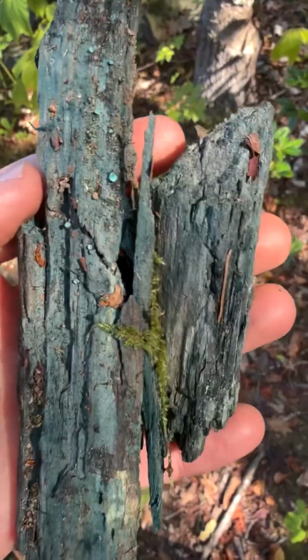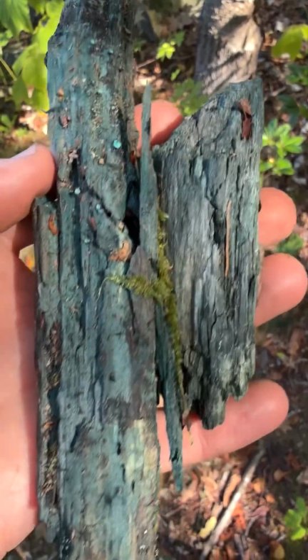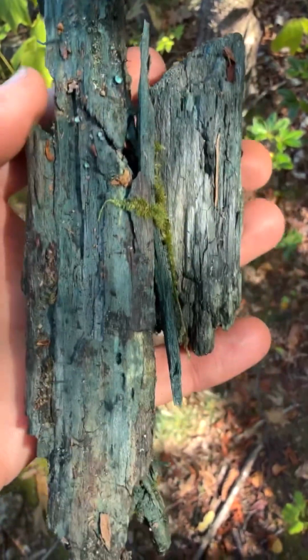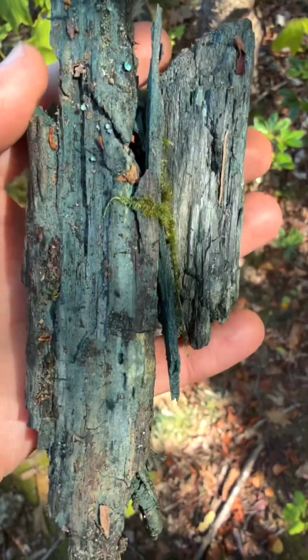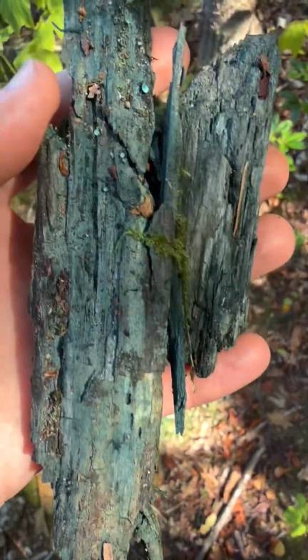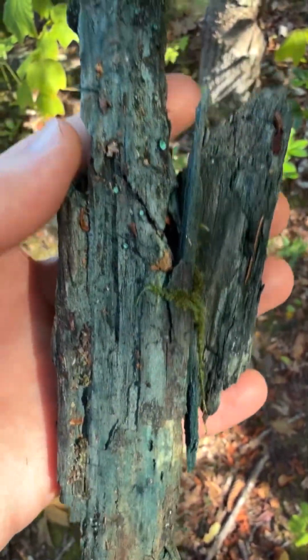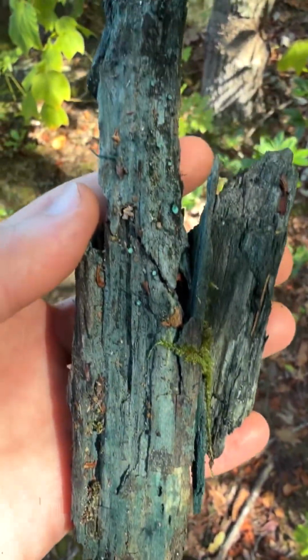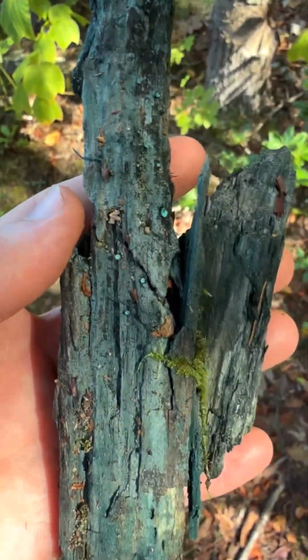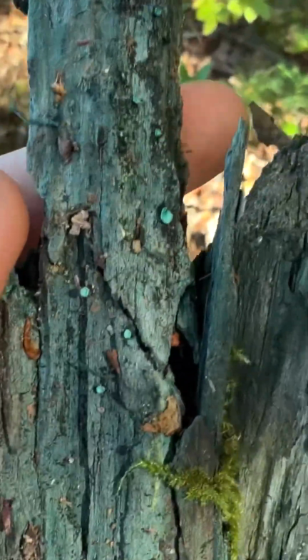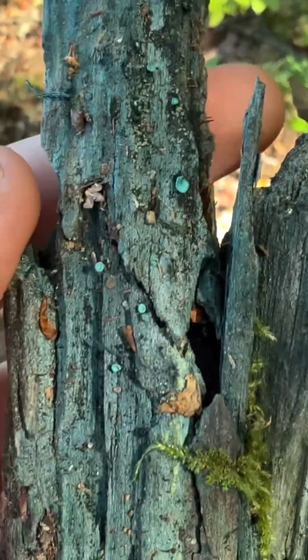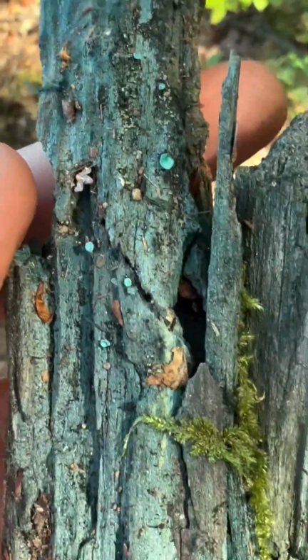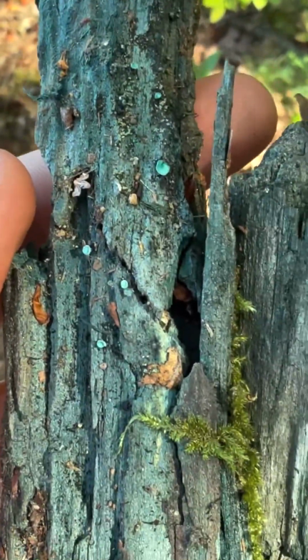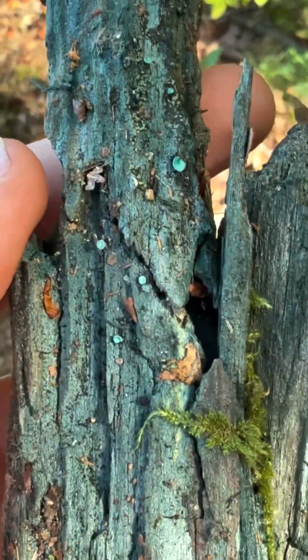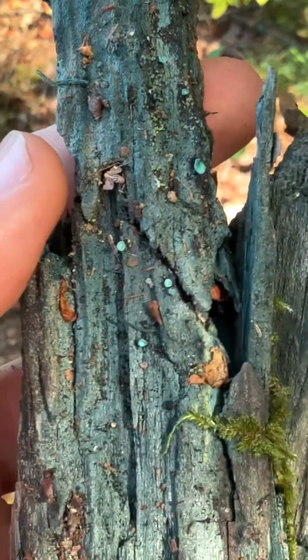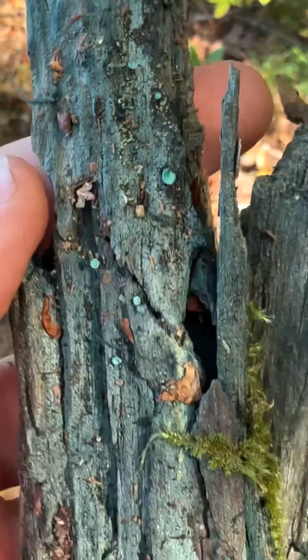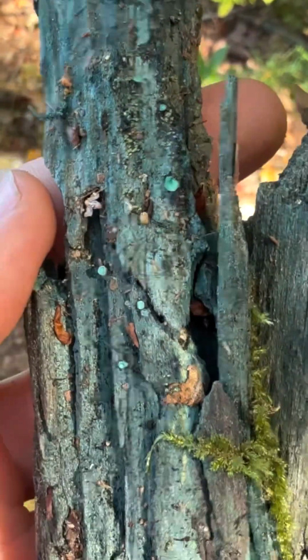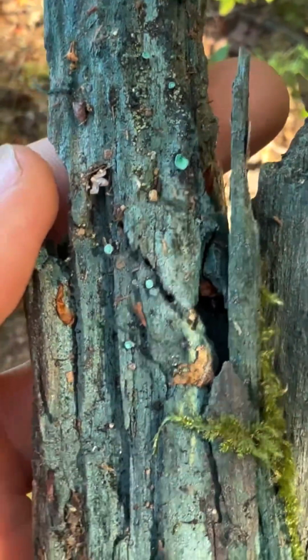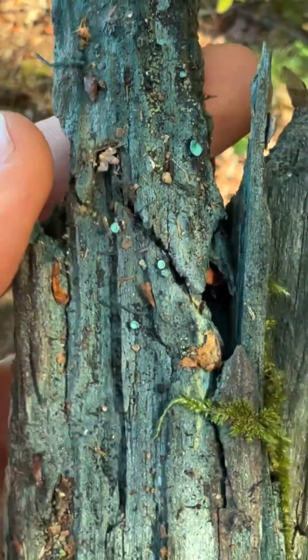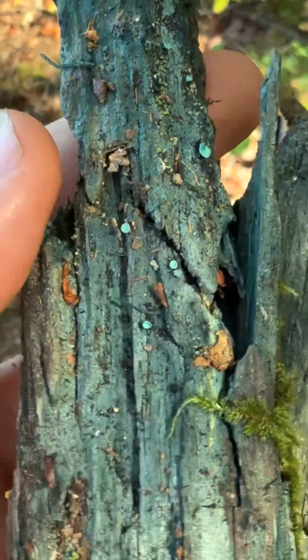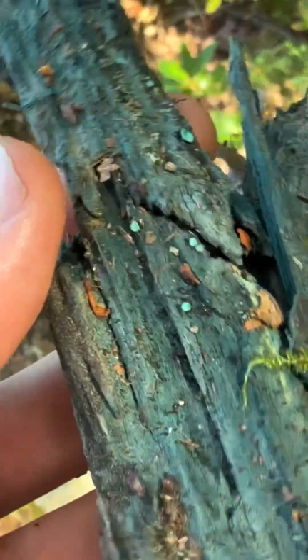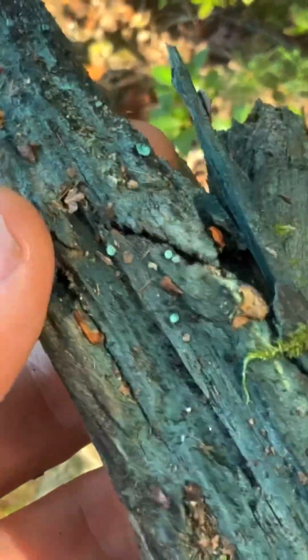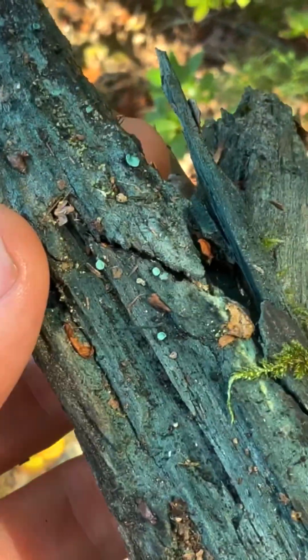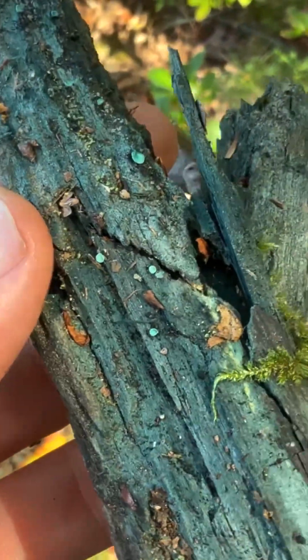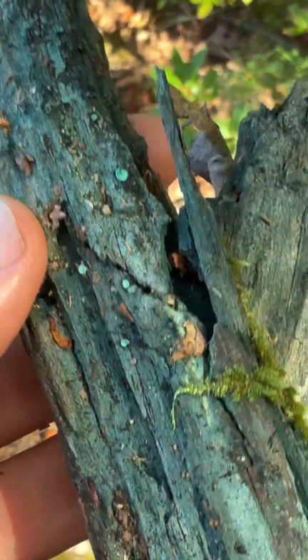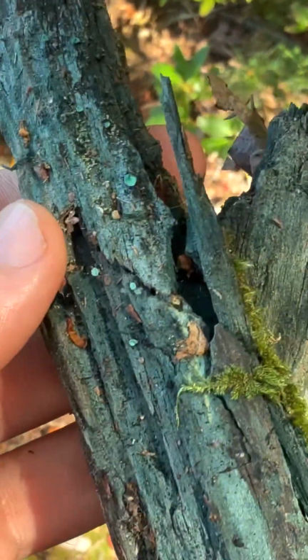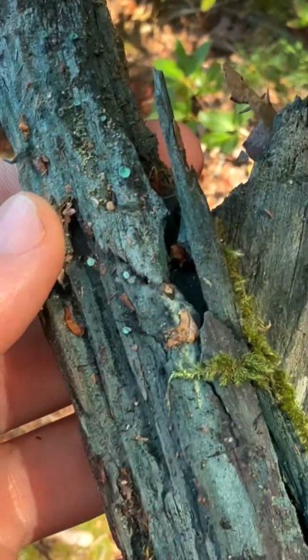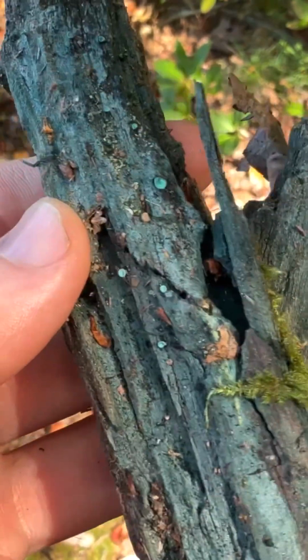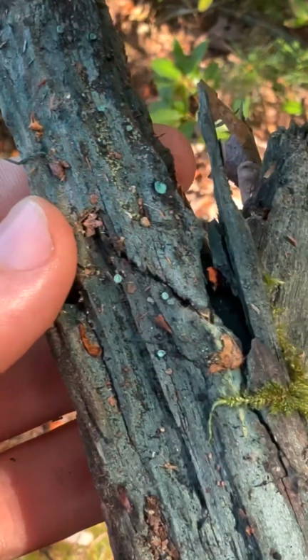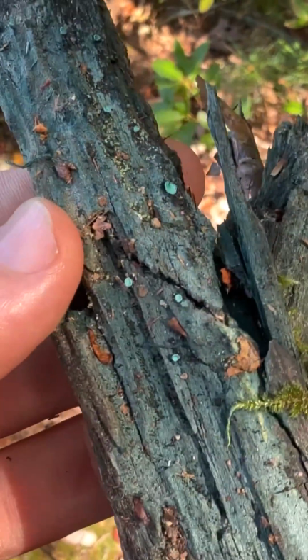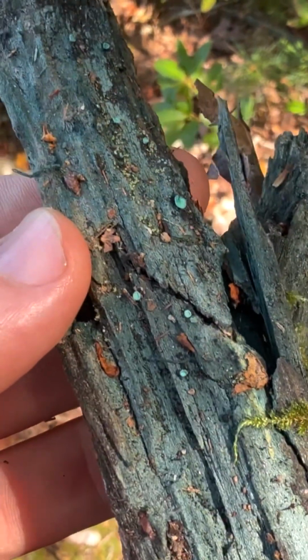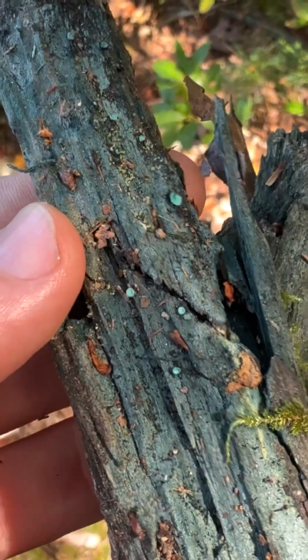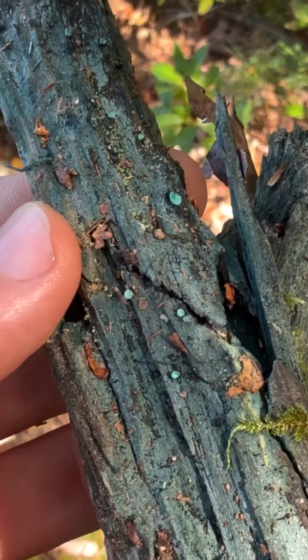Saw some green wood on the forest floor, and you know what that means — Chlorociboria, green elf cups. There are some little tiny fruiting bodies there. They're so cute, but they stain the wood green with their mycelium because they contain a compound called xylindein.